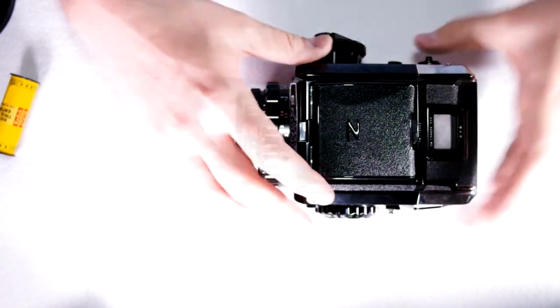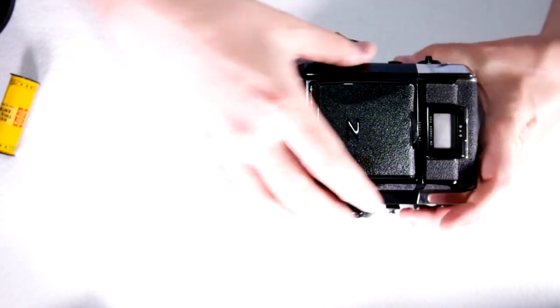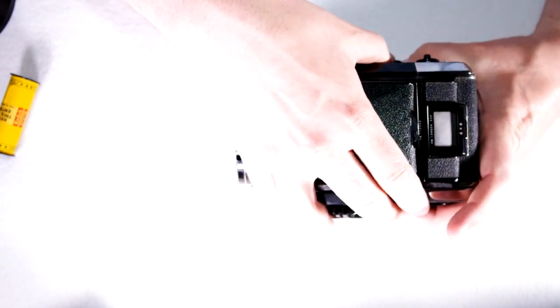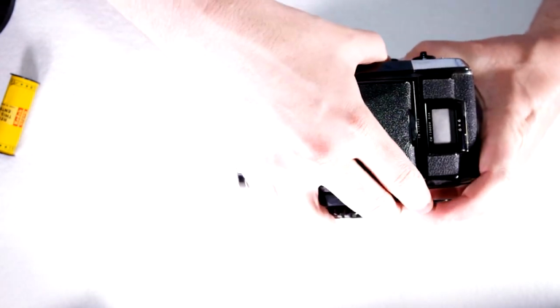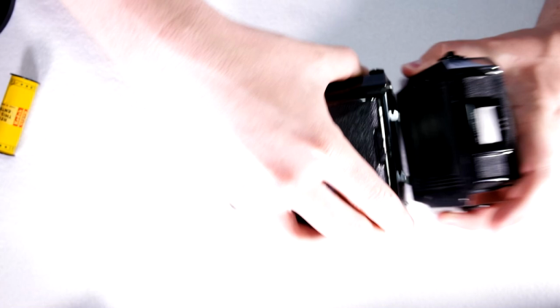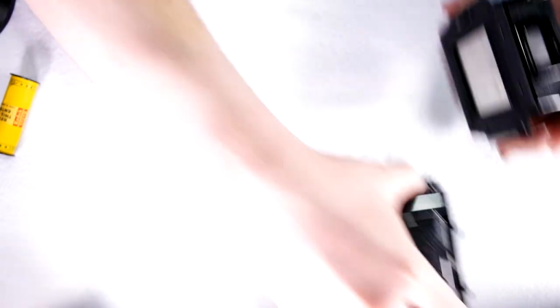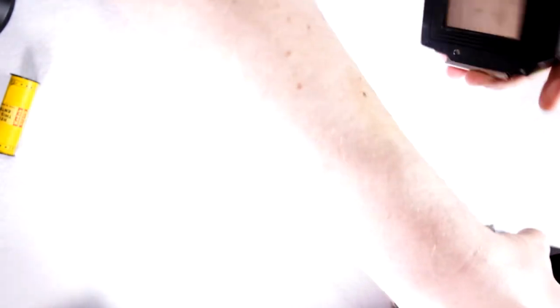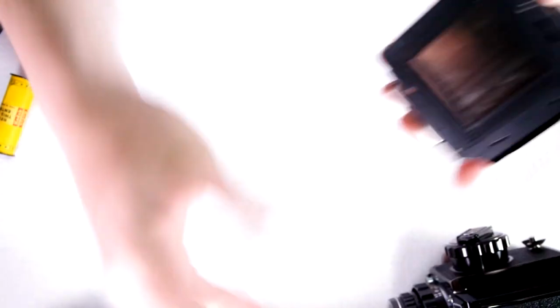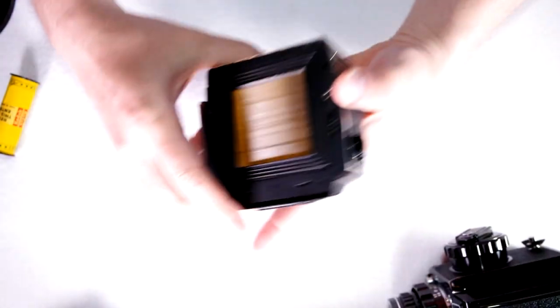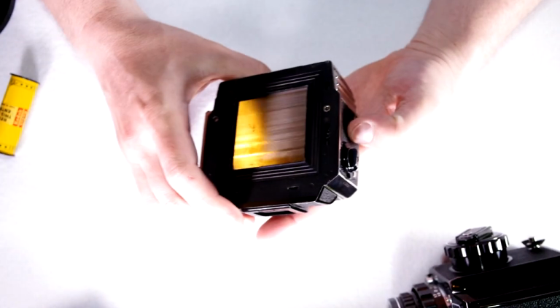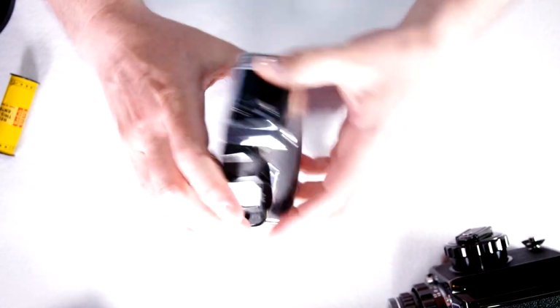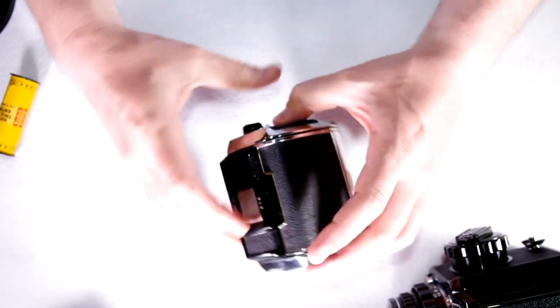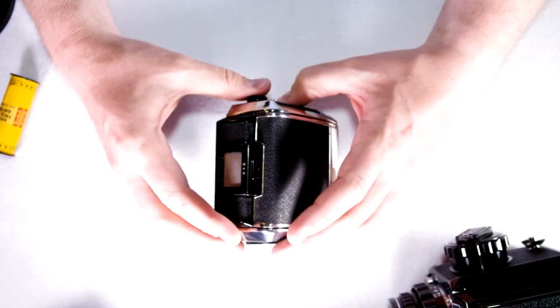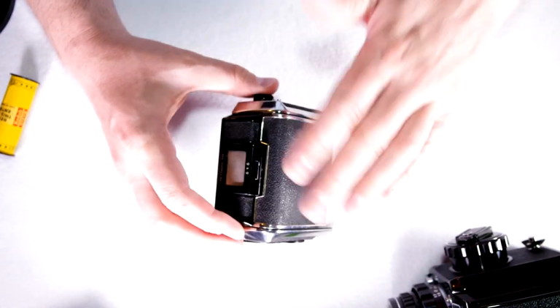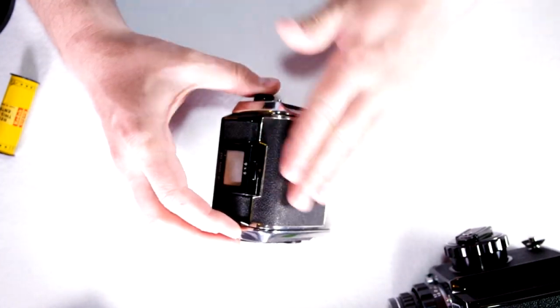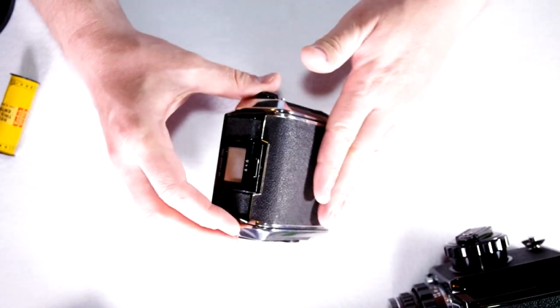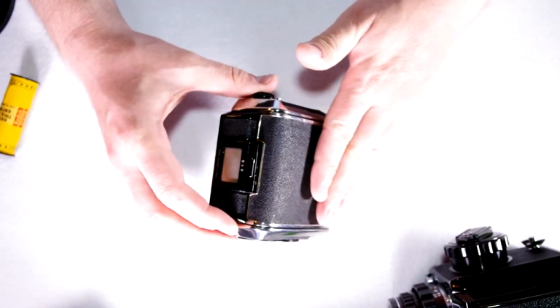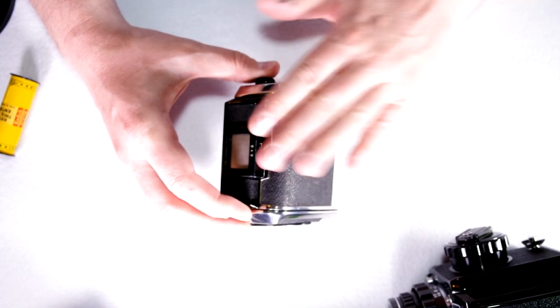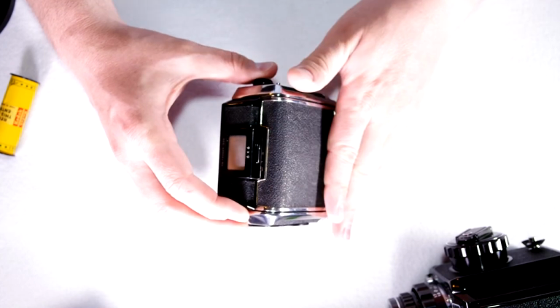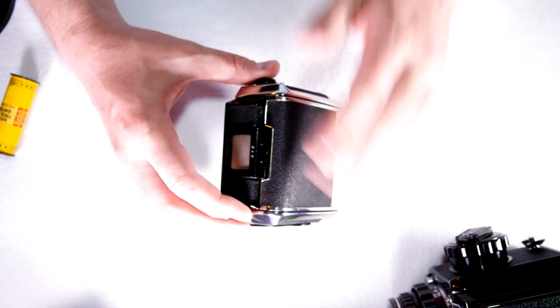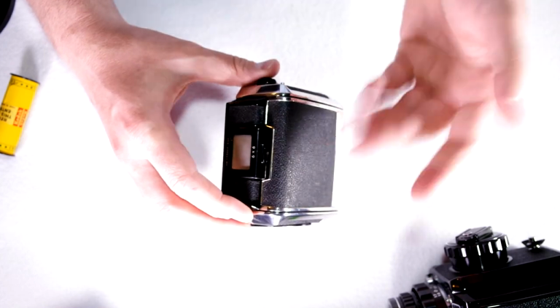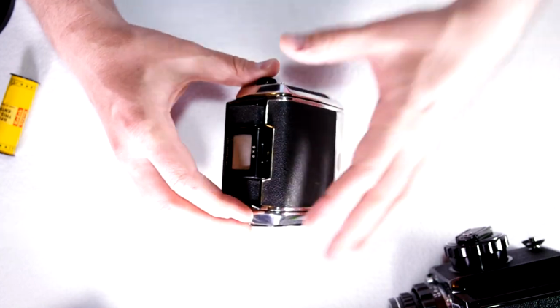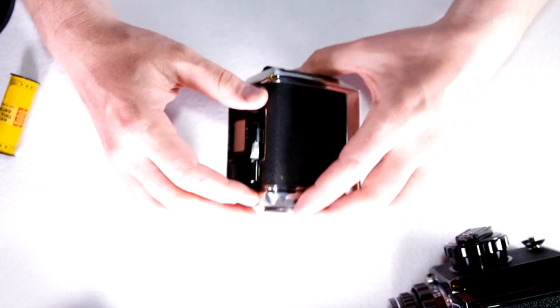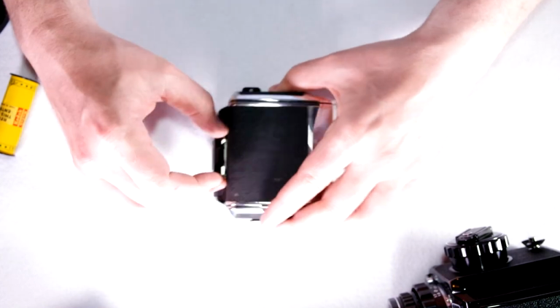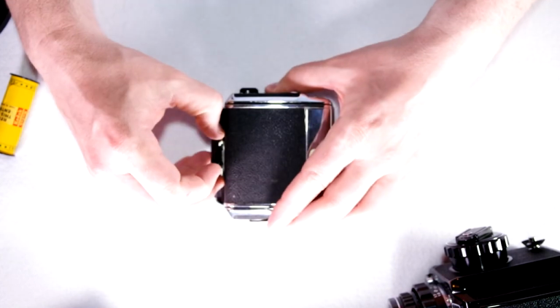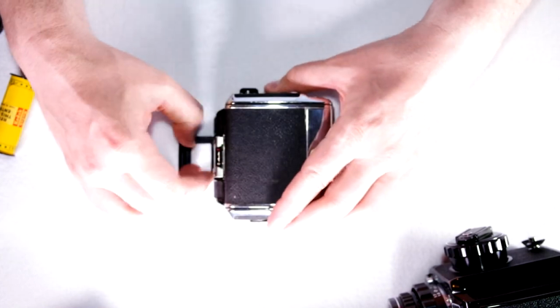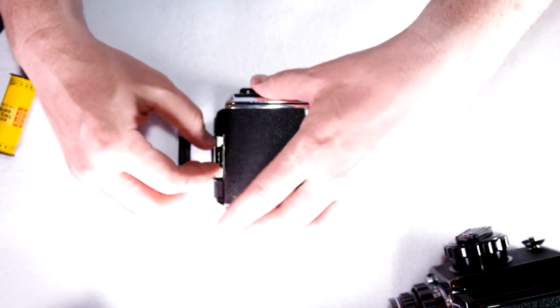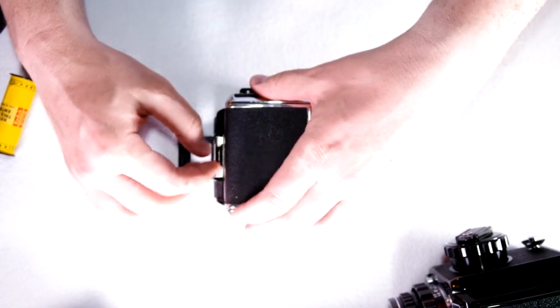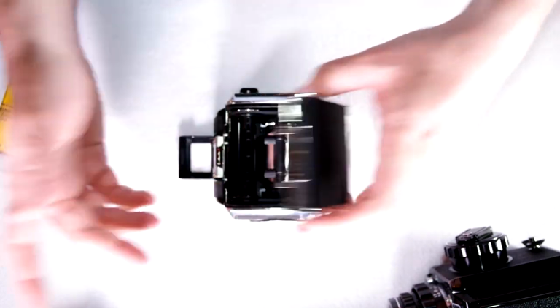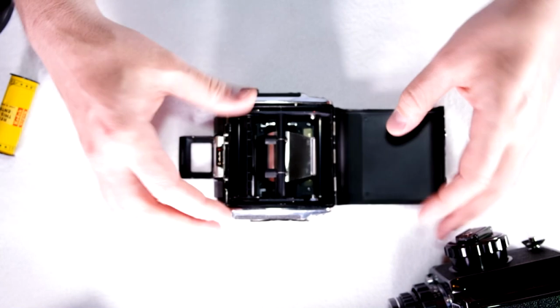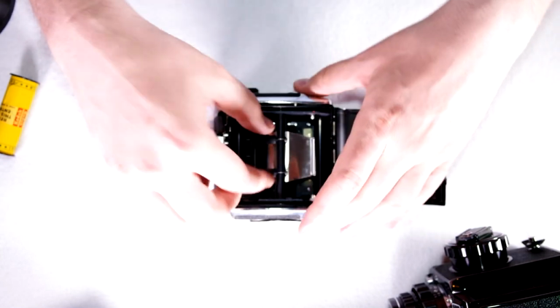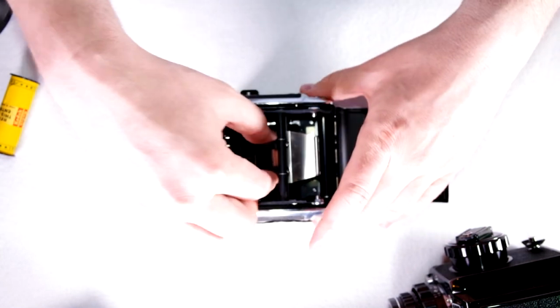Next thing we're going to do is load and deal with film. If you have a C2 you're not going to be able to take the back off your camera. If you have an S2 or S2A this is functionally the same.